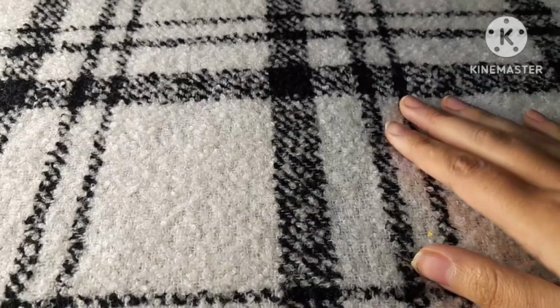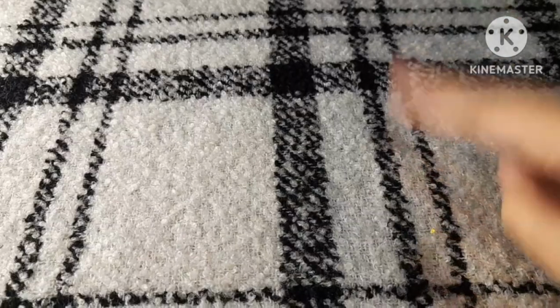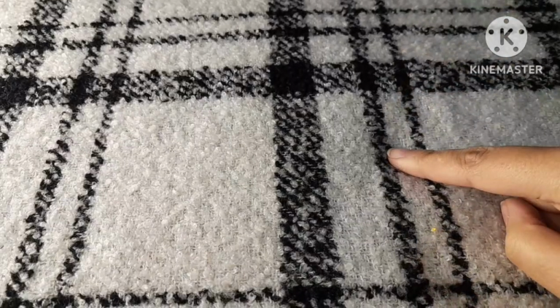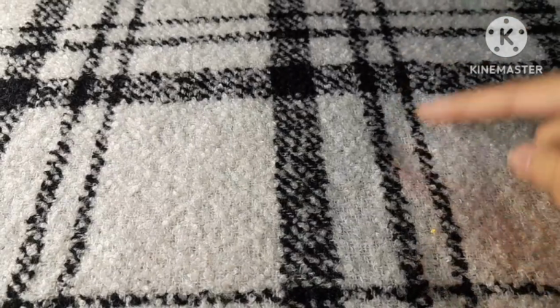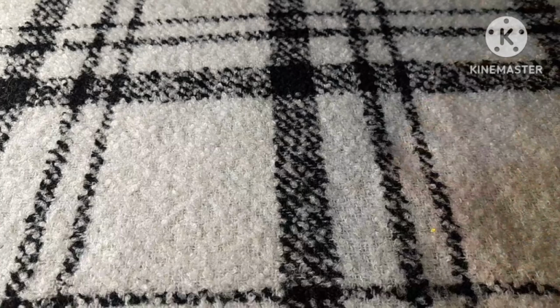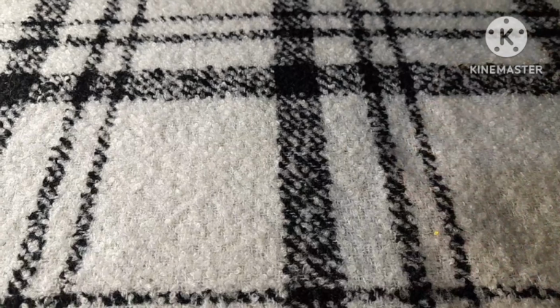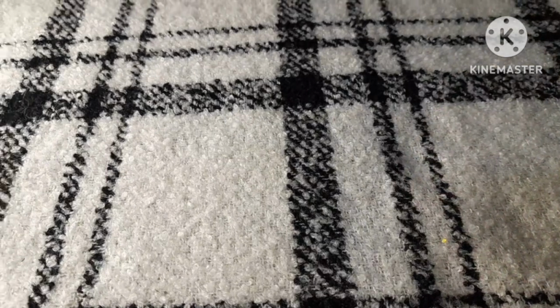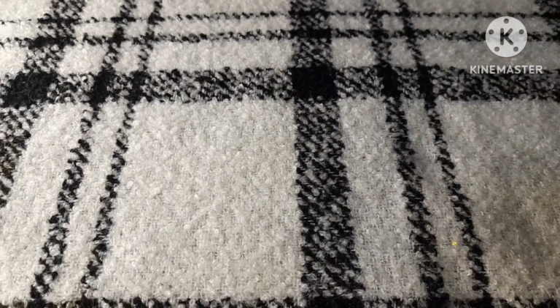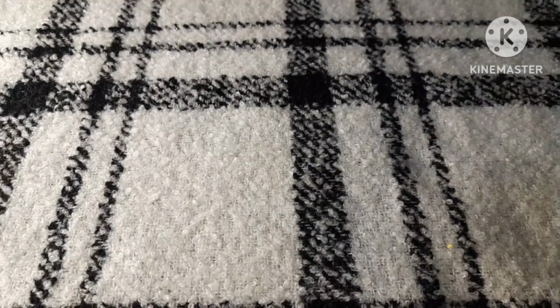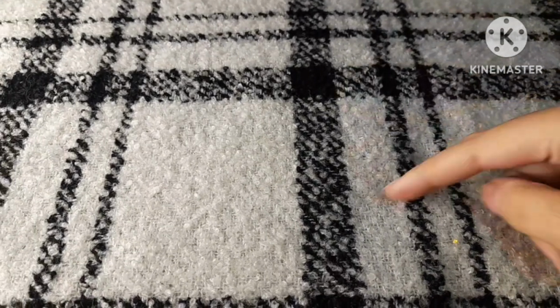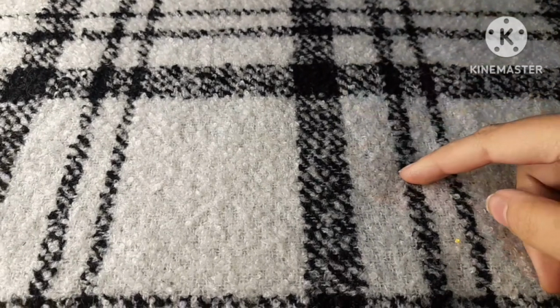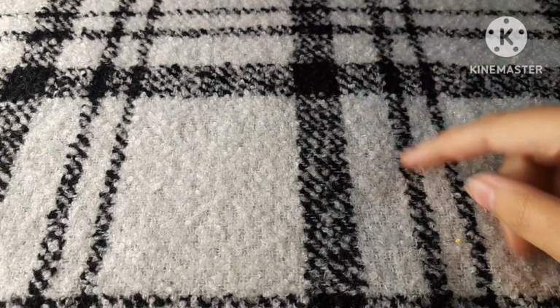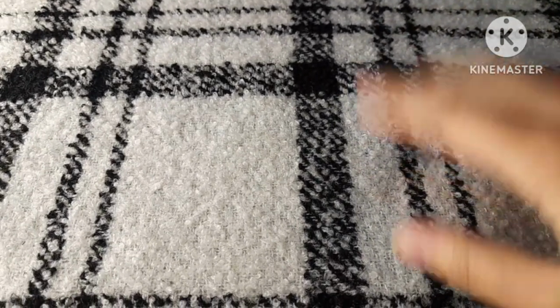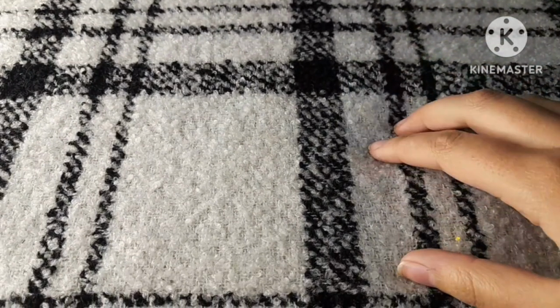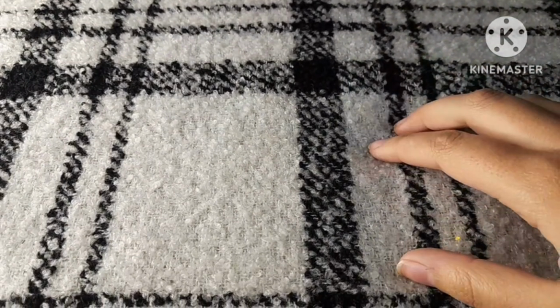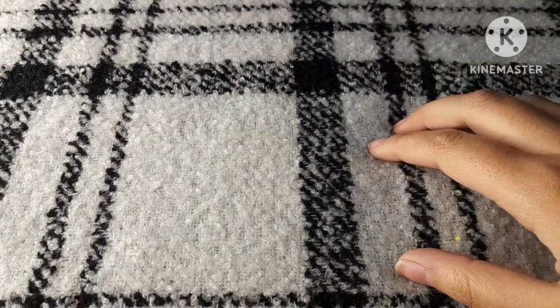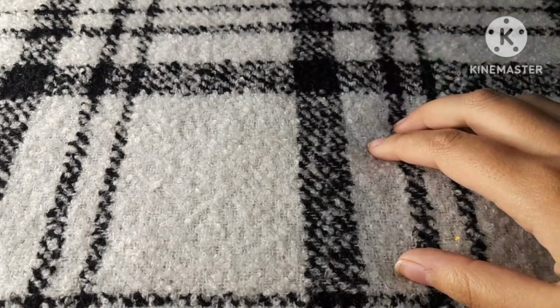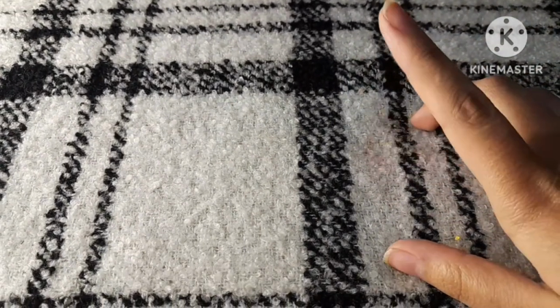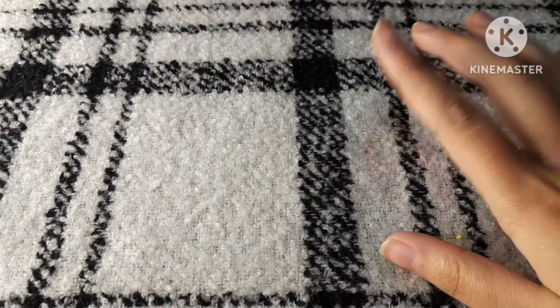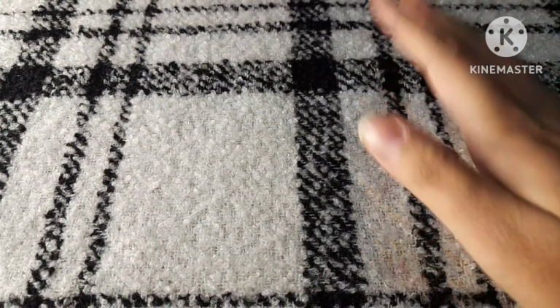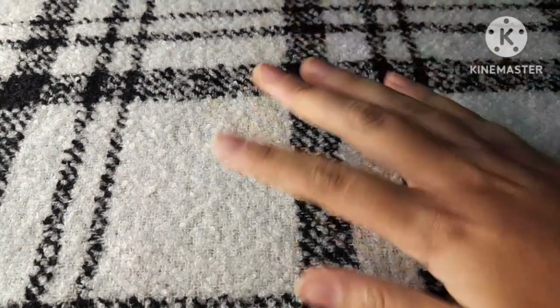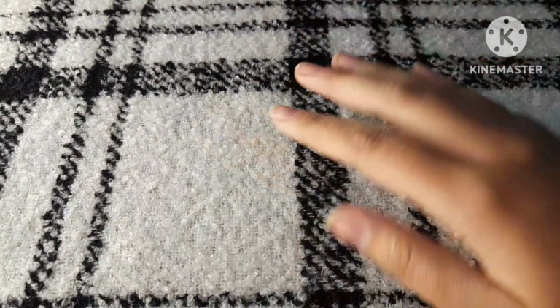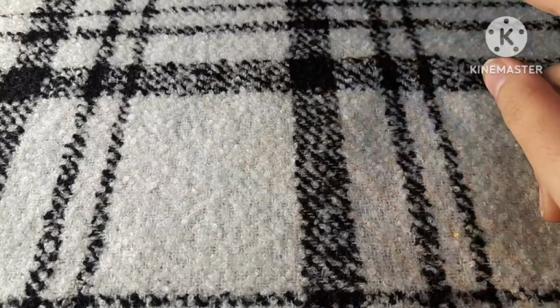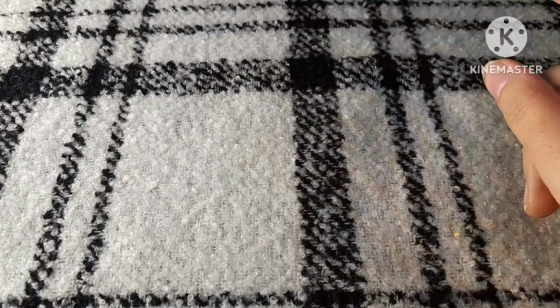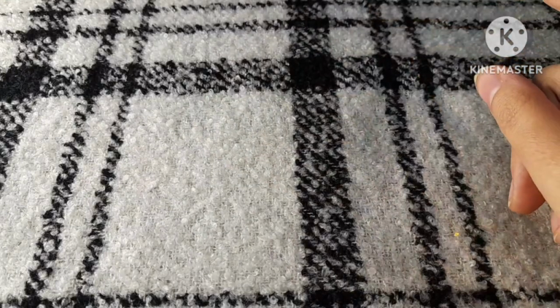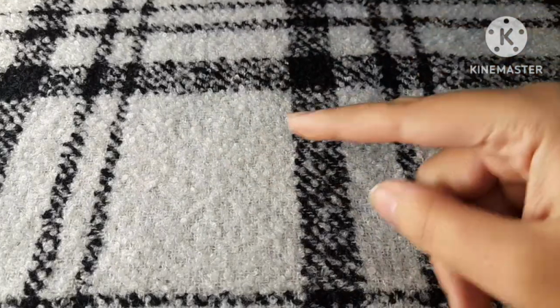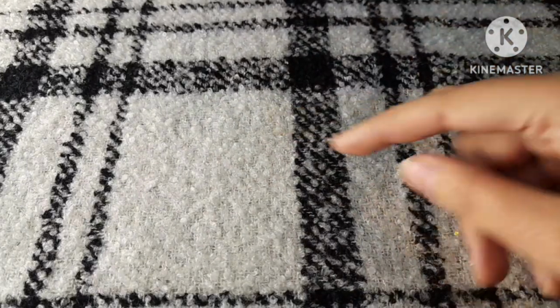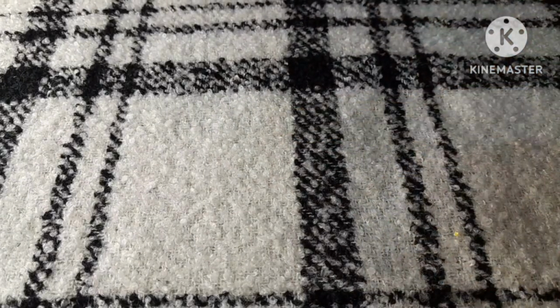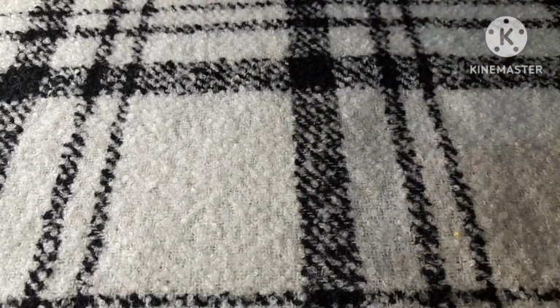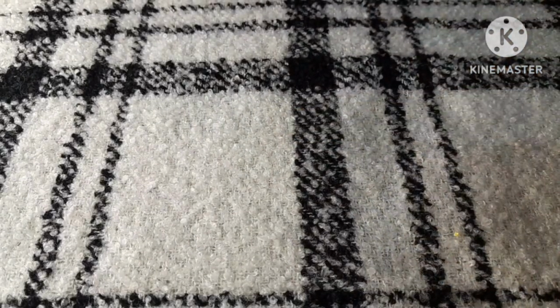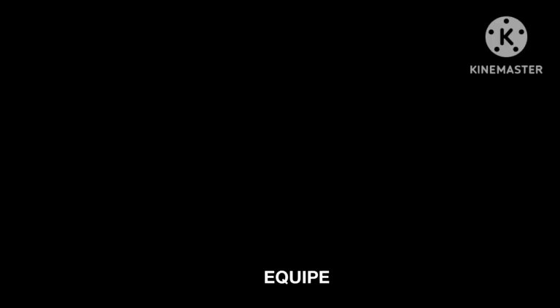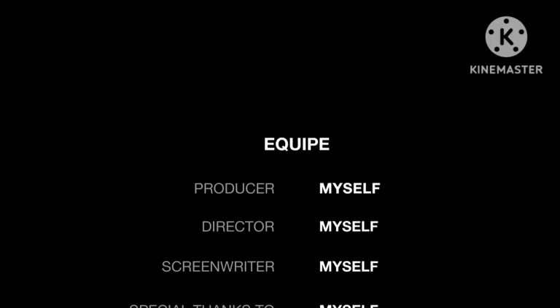I will make a part 2 of this video where I will test out all of these art supplies and challenge myself to make something out of it. Bye bye for now!